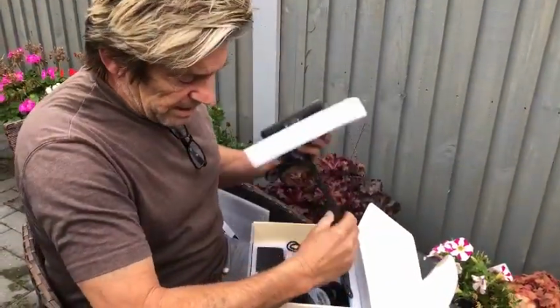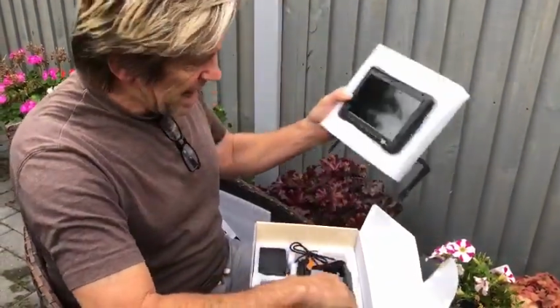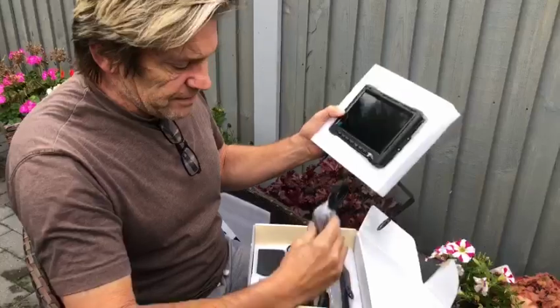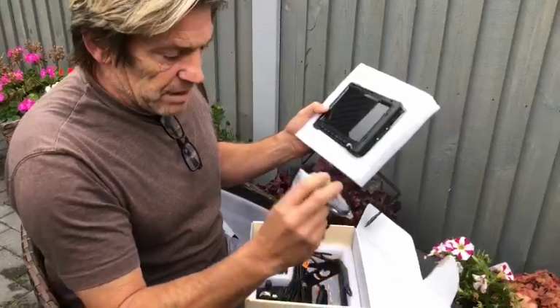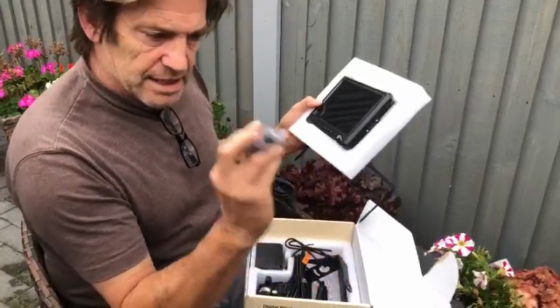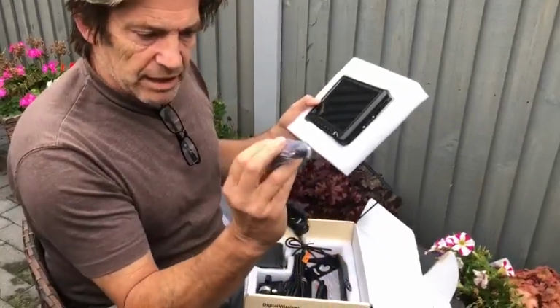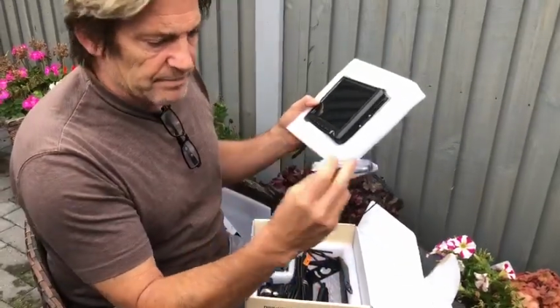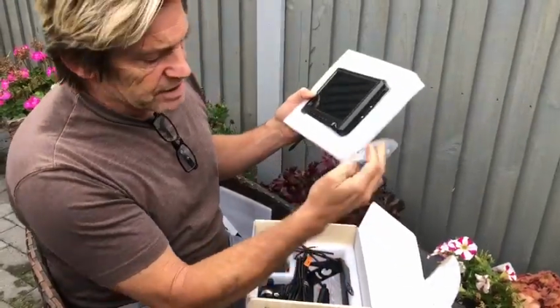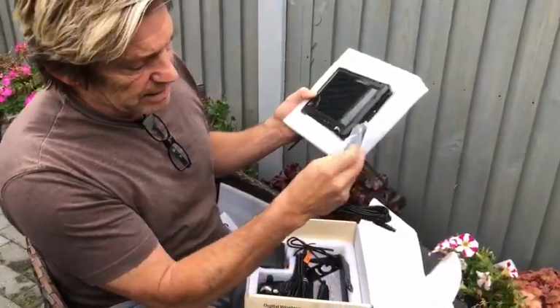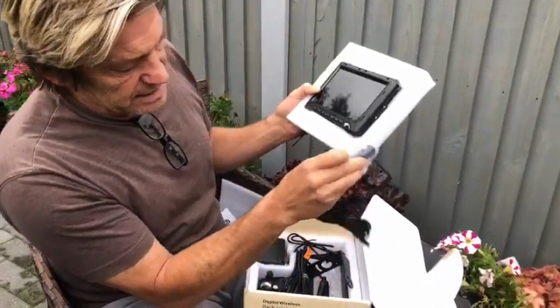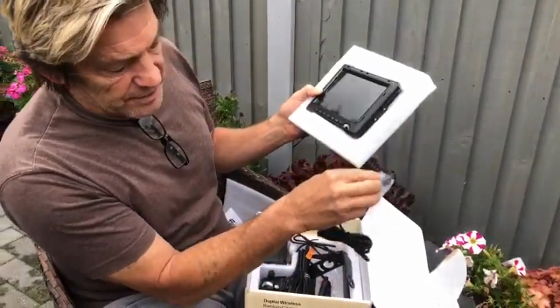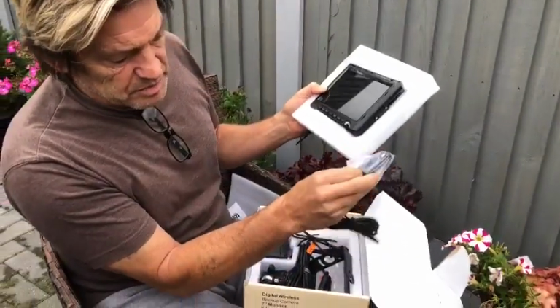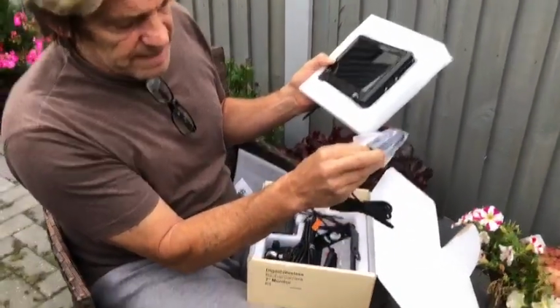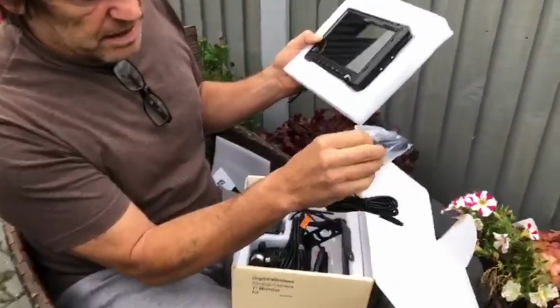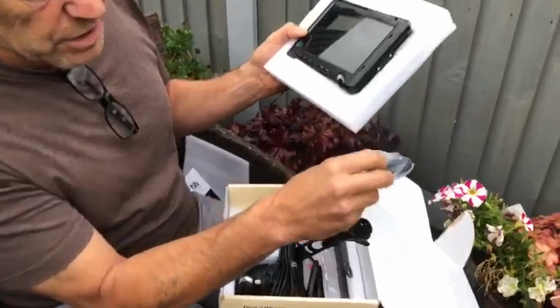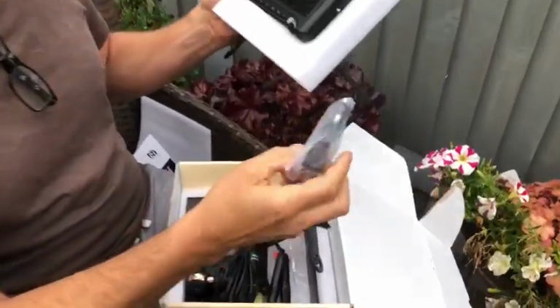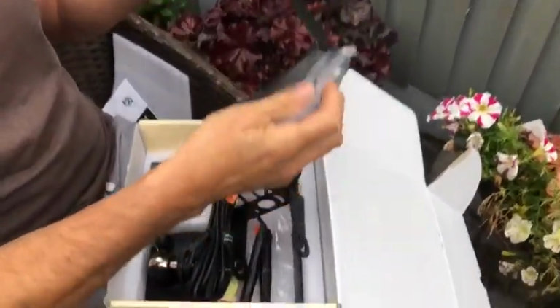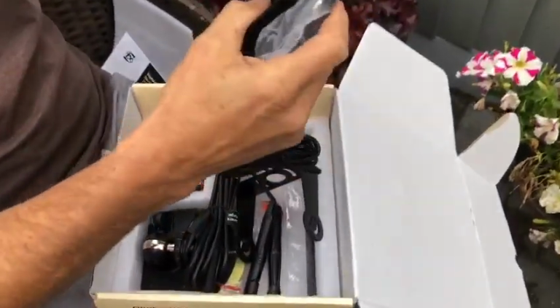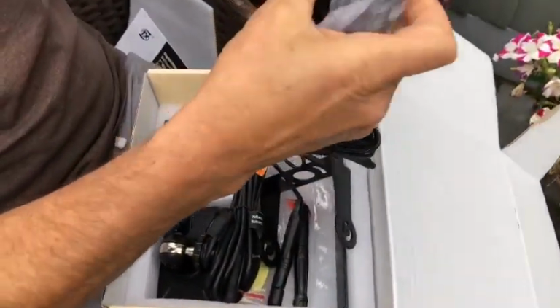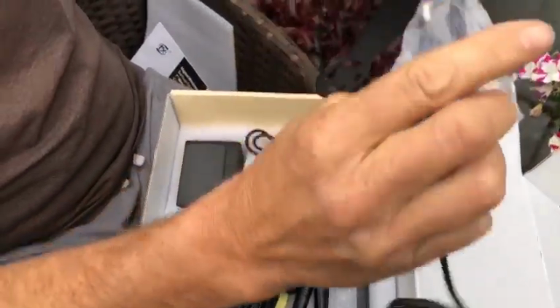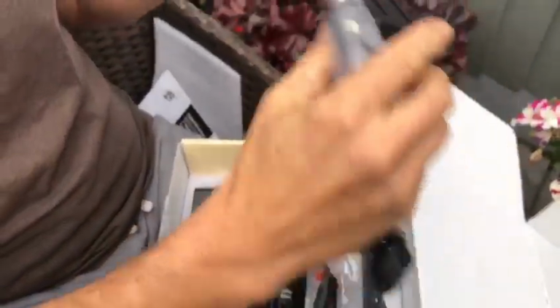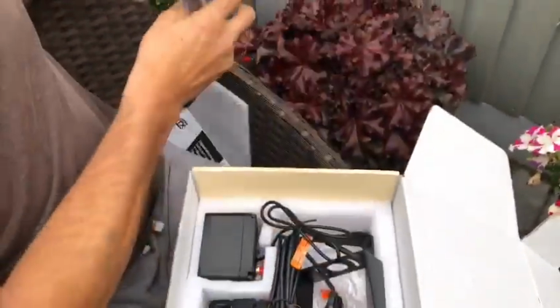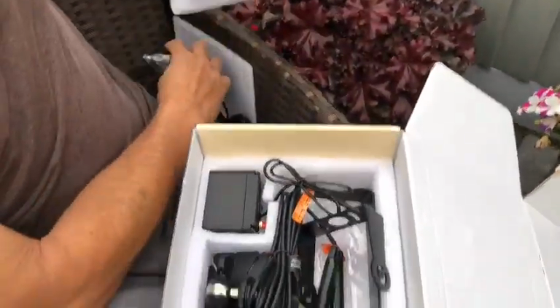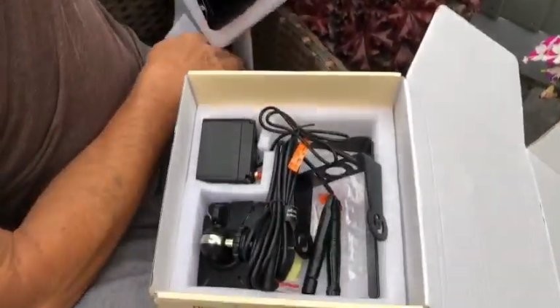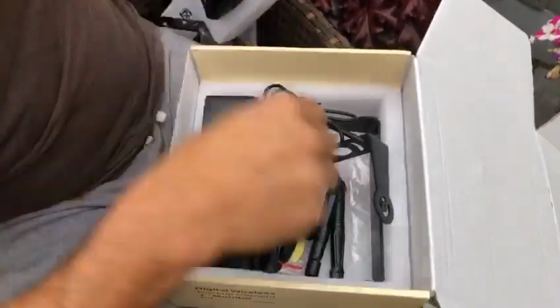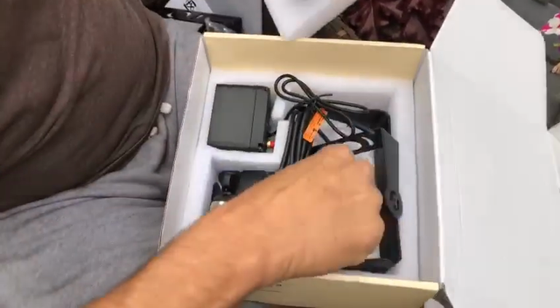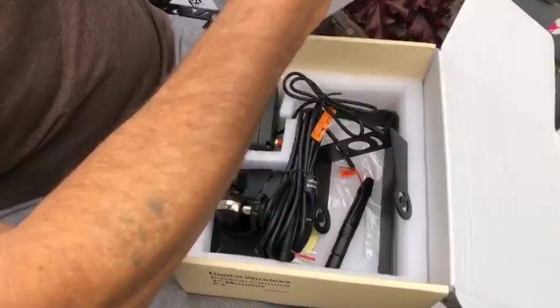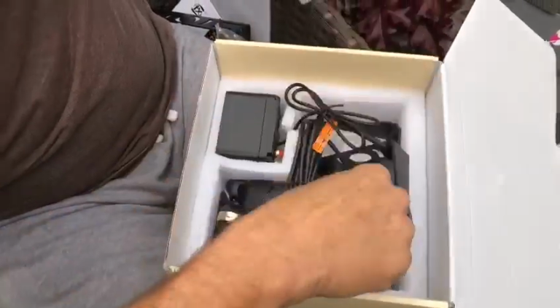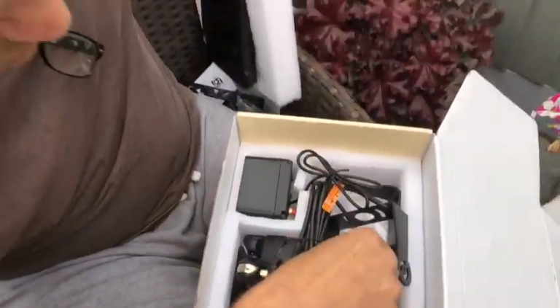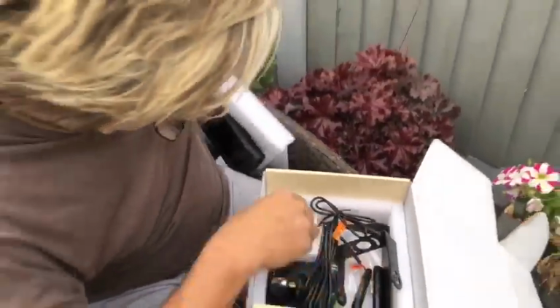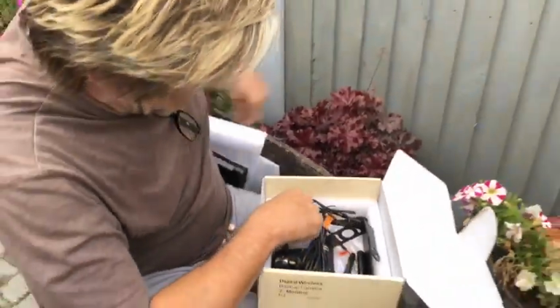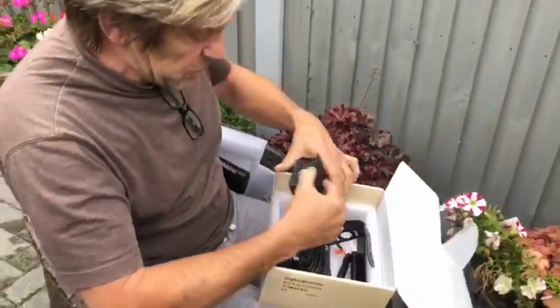It's powered by a cigarette lighter, and the cigarette lighter adapter has an additional USB port so you don't lose the ability to charge things. It also has an aerial that sends a wireless signal back to your camera on the rear.